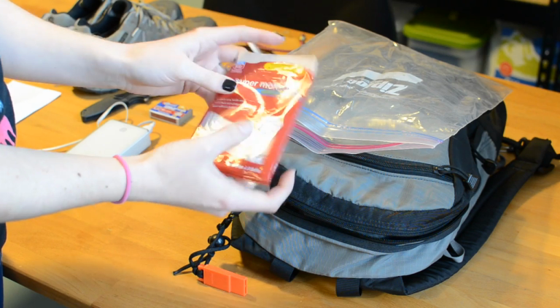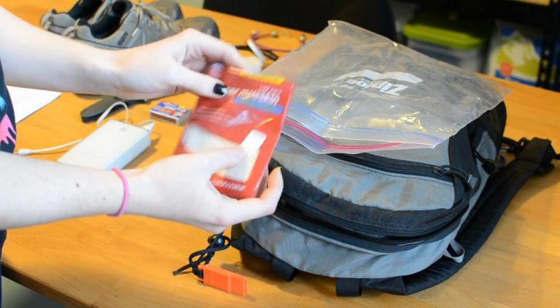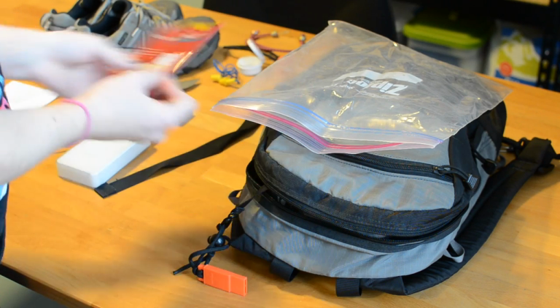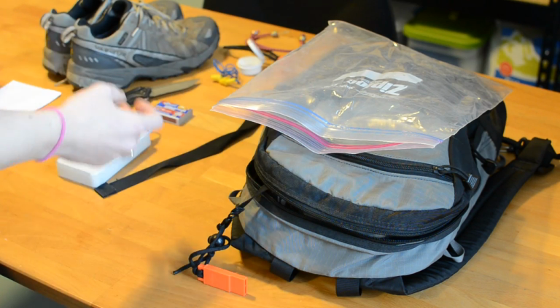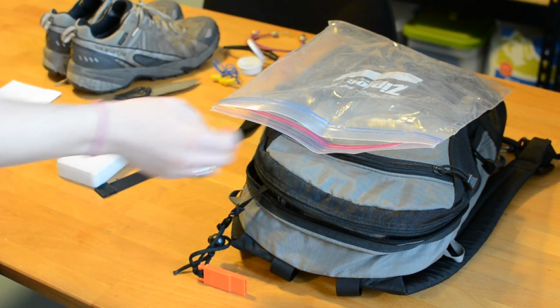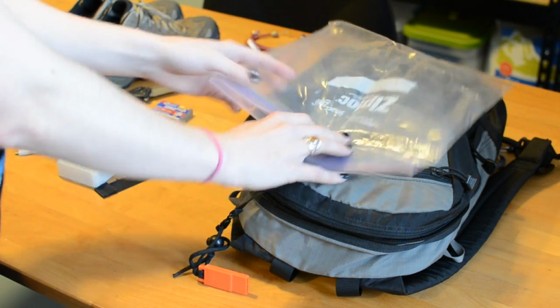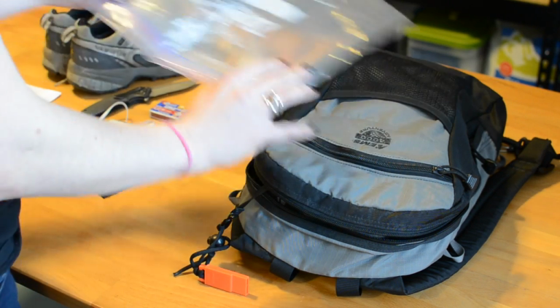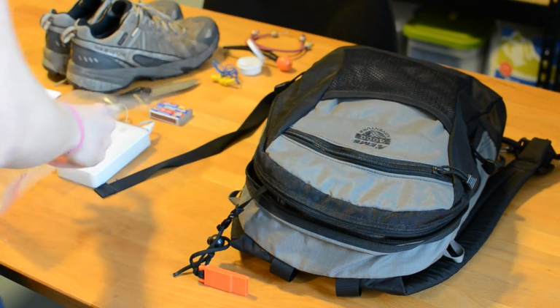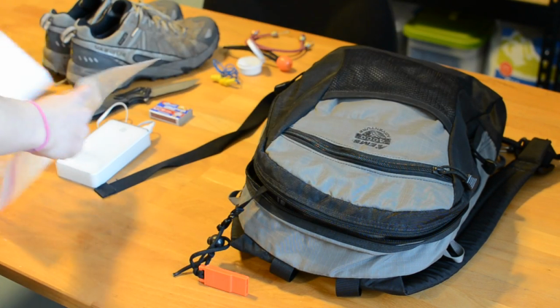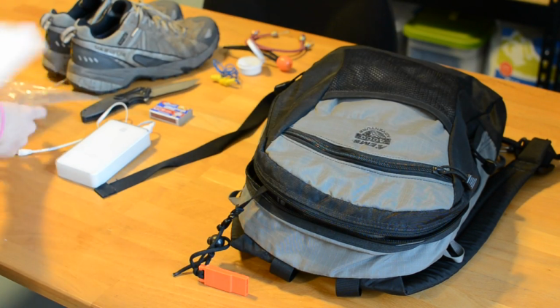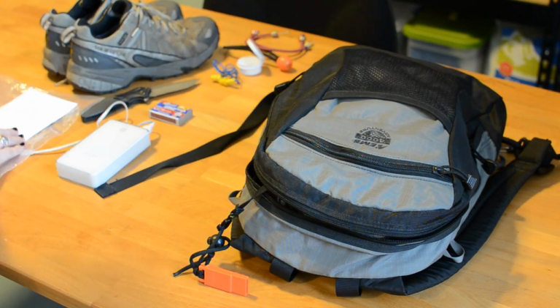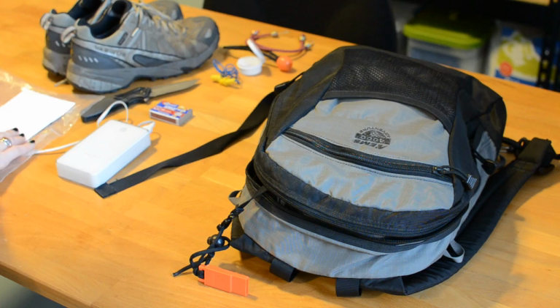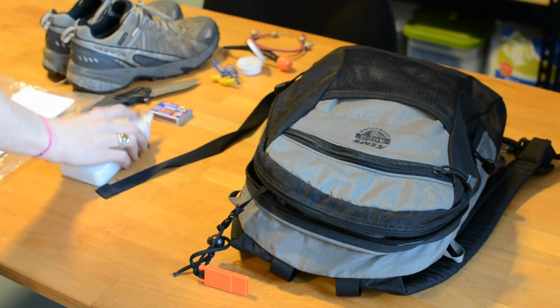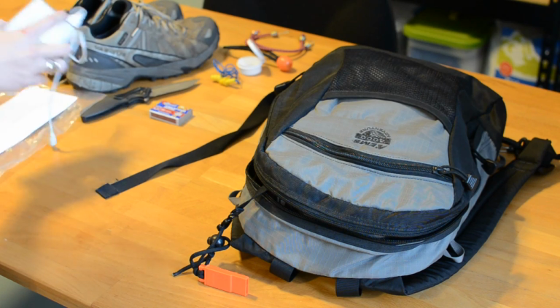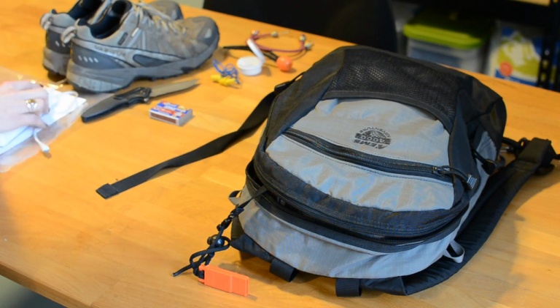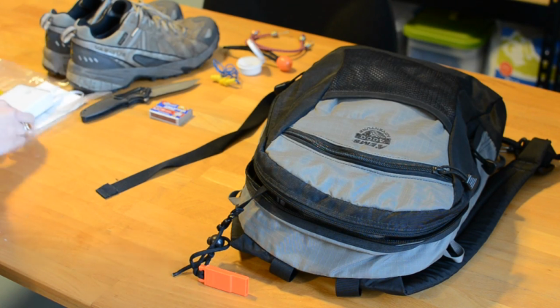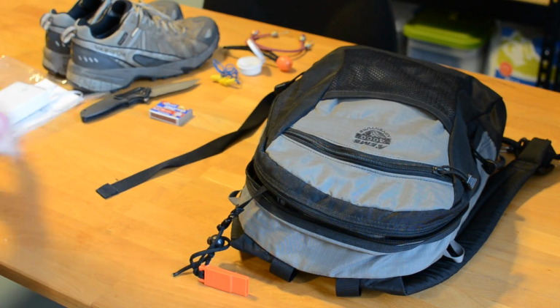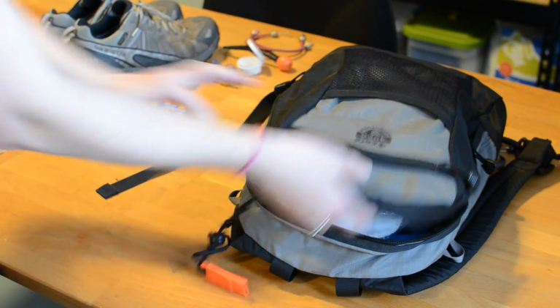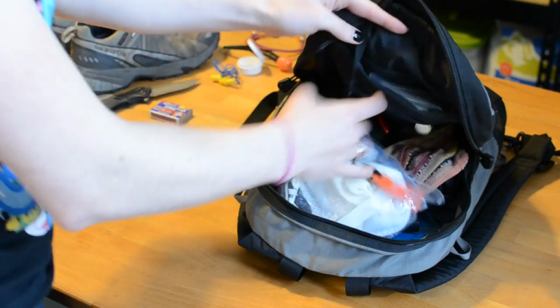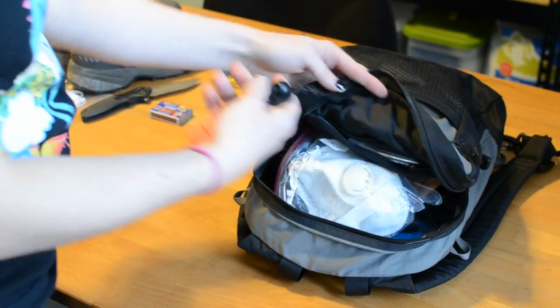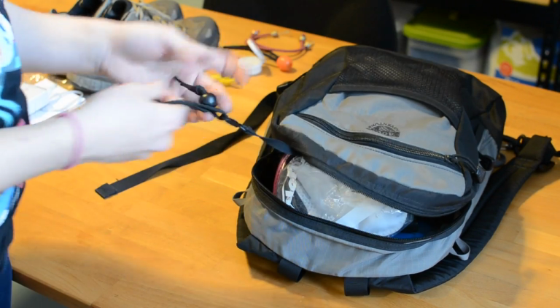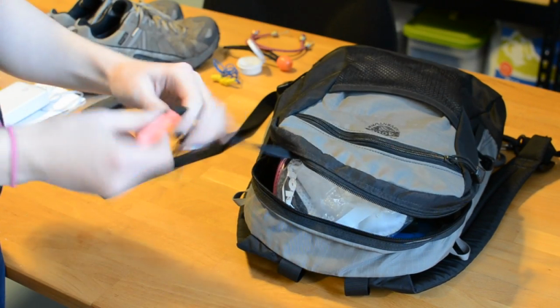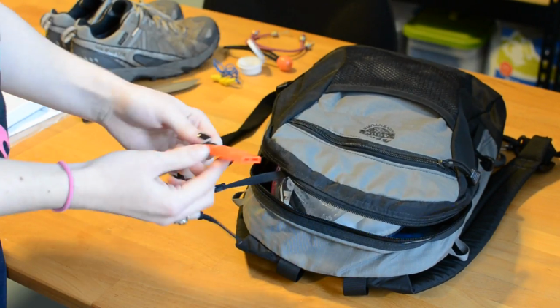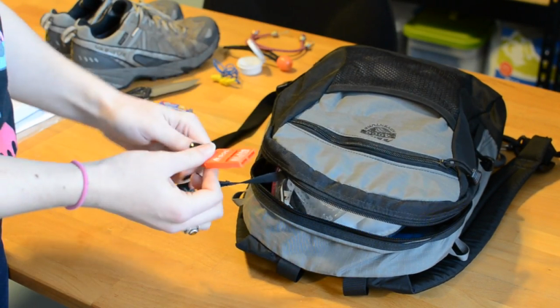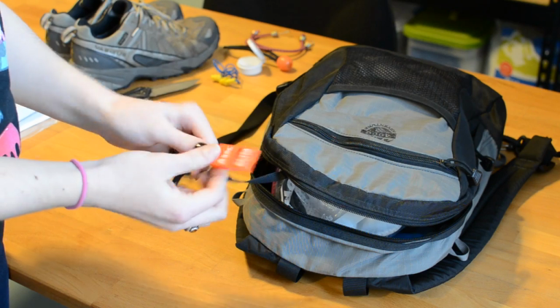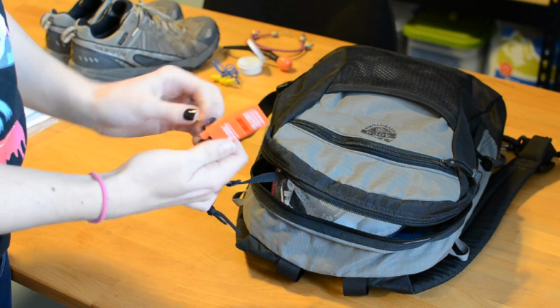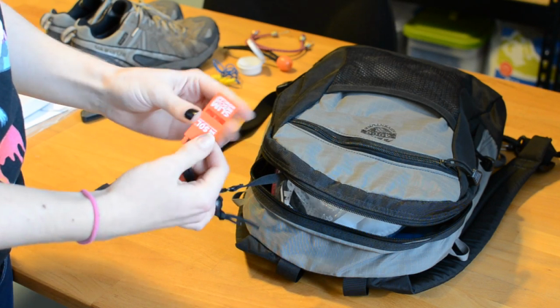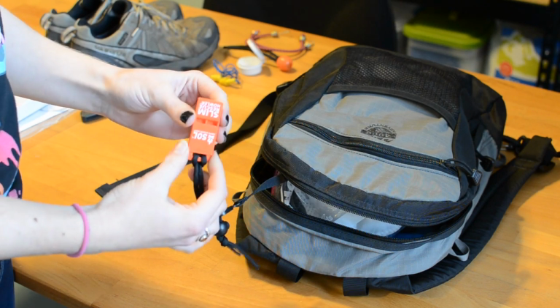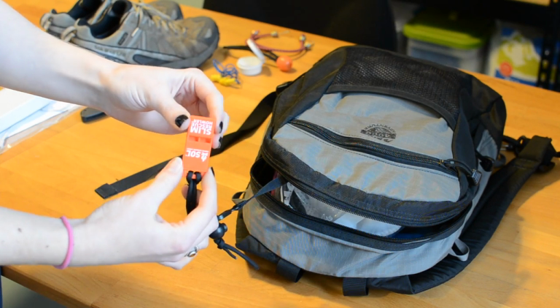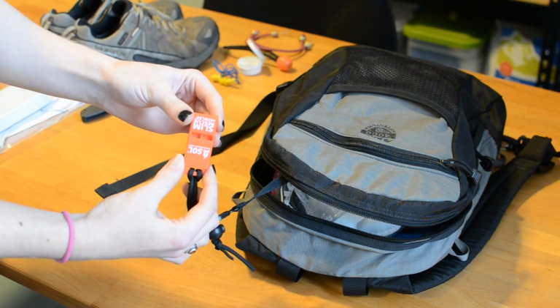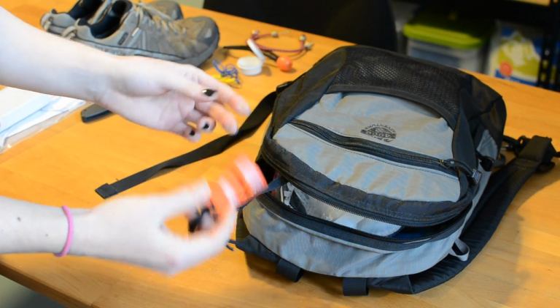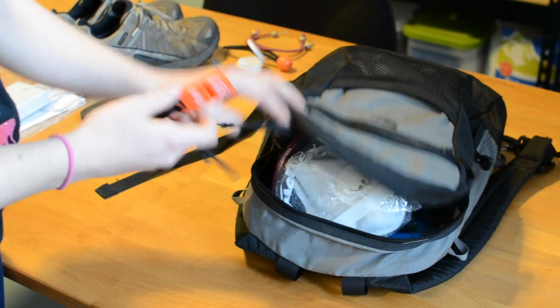Also in this Ziploc bag is some pieces of pre-cut moleskin for putting on my feet or other areas that might be getting a blister. It's important to be able to walk or run the whole way even if your feet get wet. On the outside of my bag I have an emergency whistle attached for calling for help.